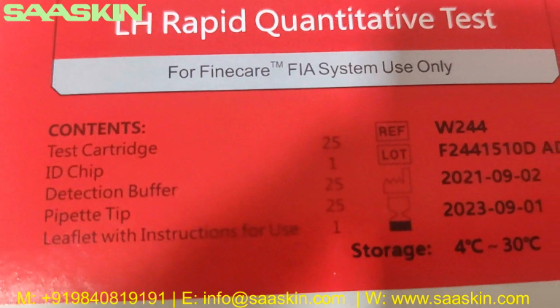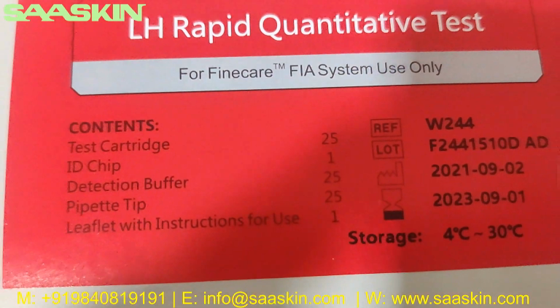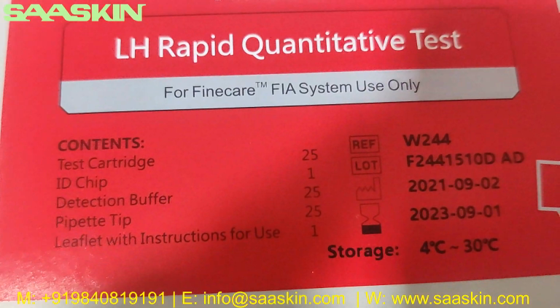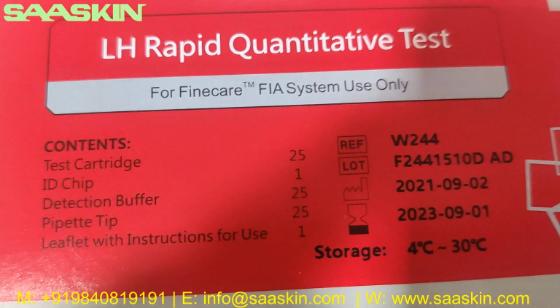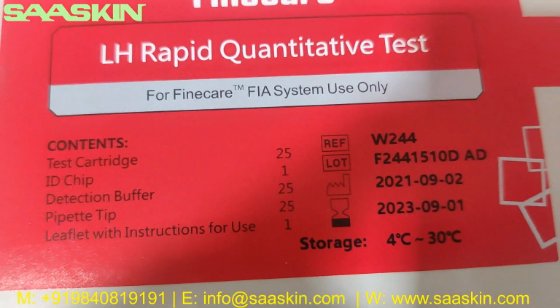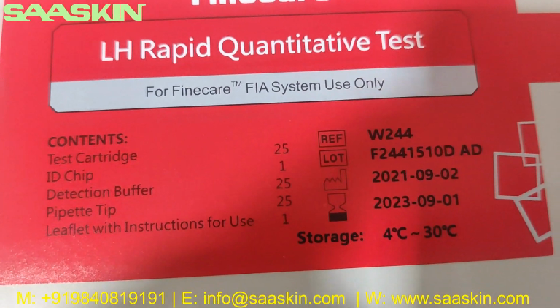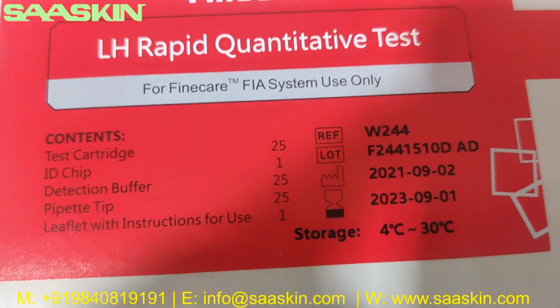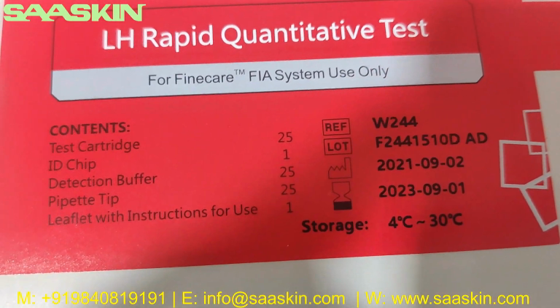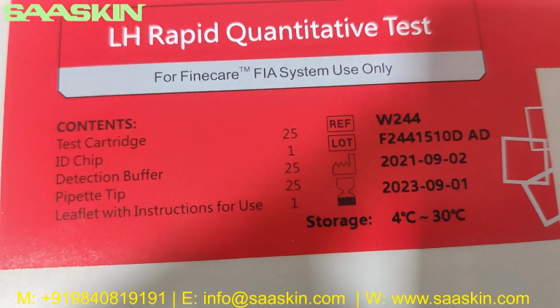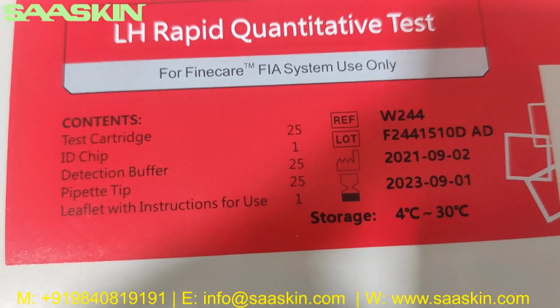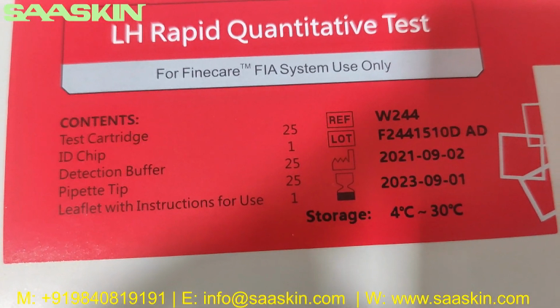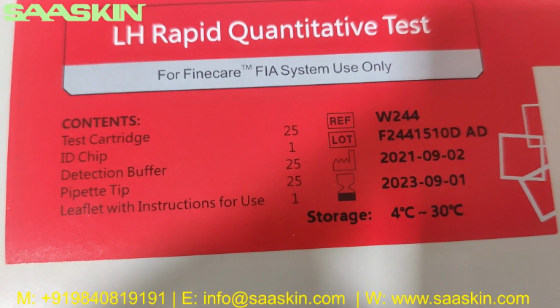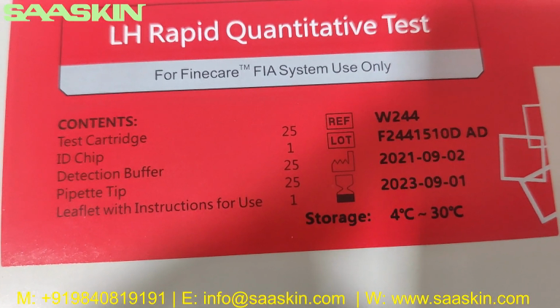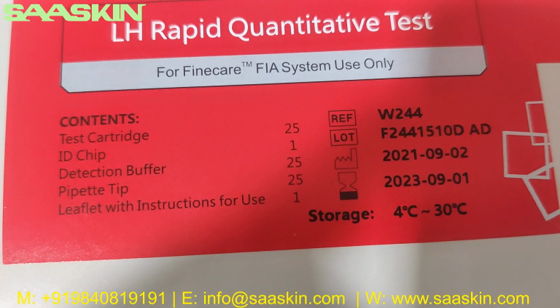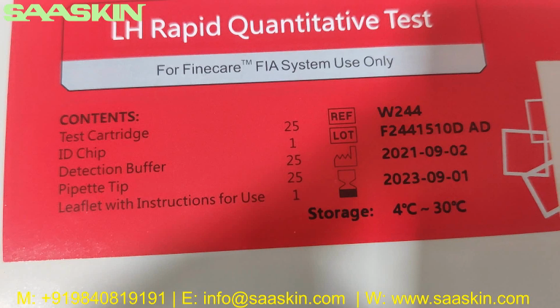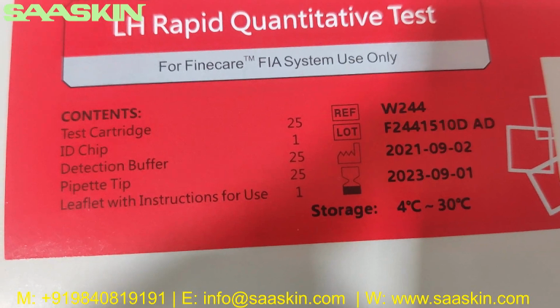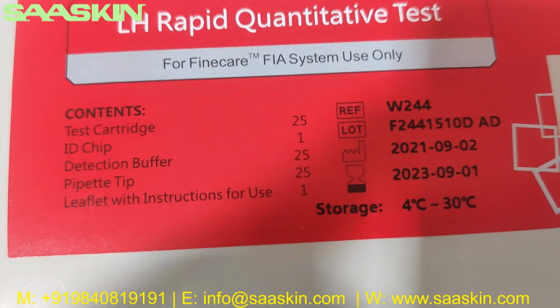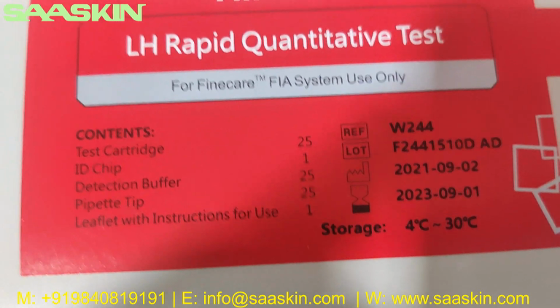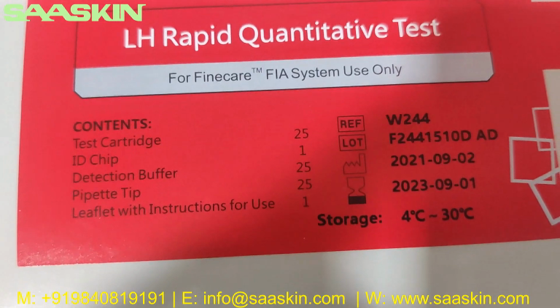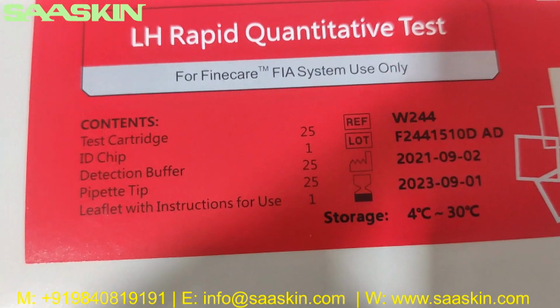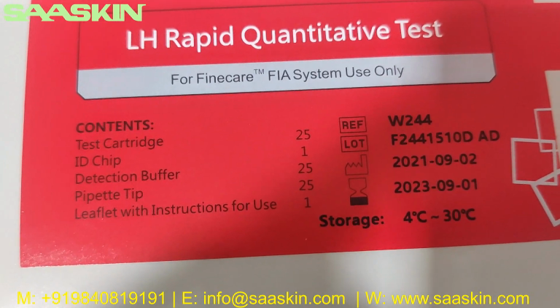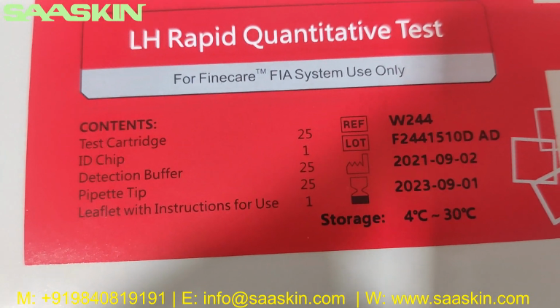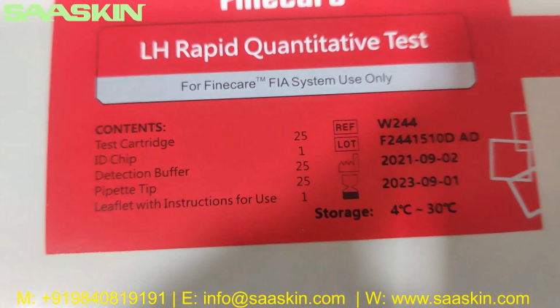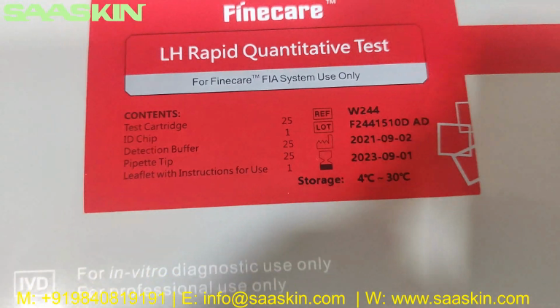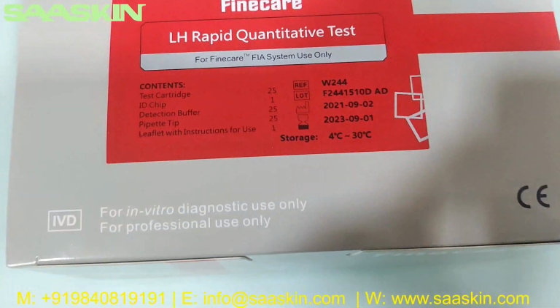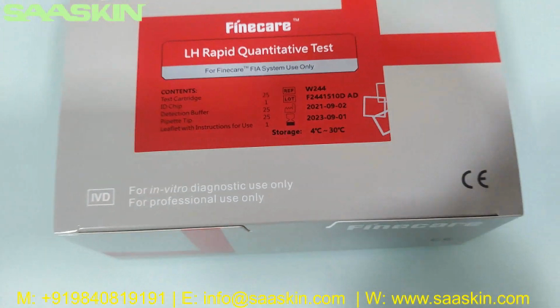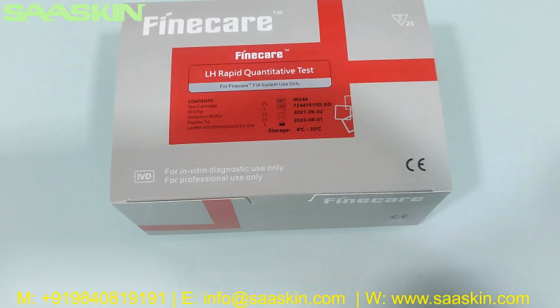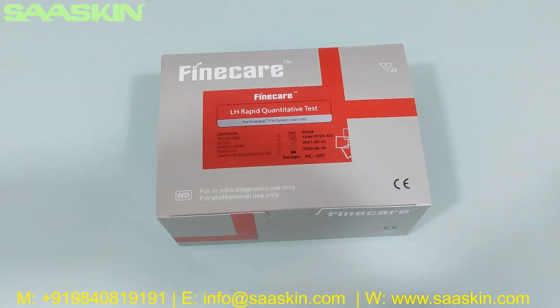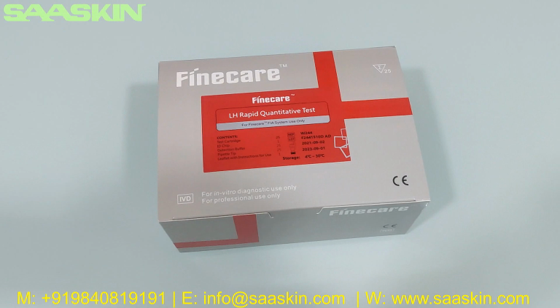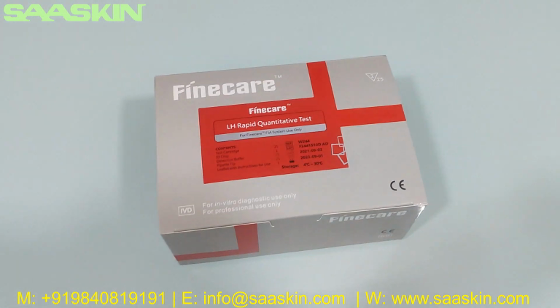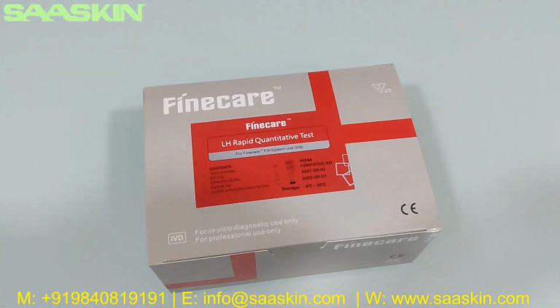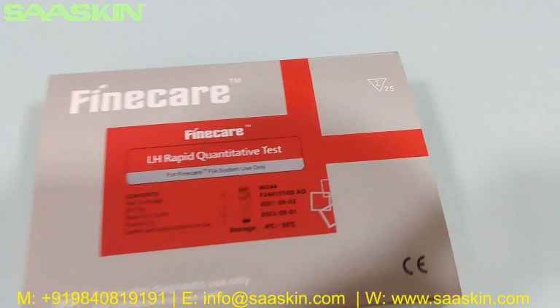The standard contents listed on the box are: 25 test cassettes, 1 ID chip, 25 dilution buffers, 25 pipette tips, and 1 leaflet with instructions for use.